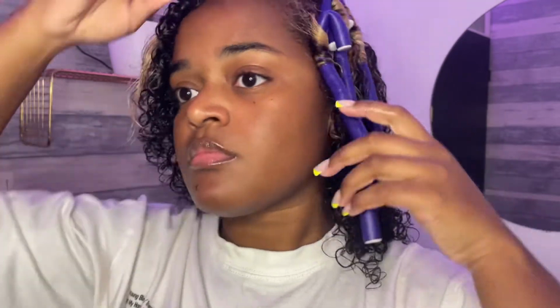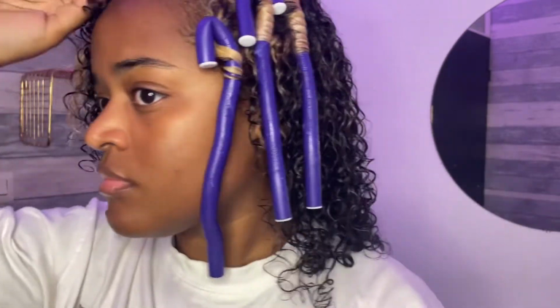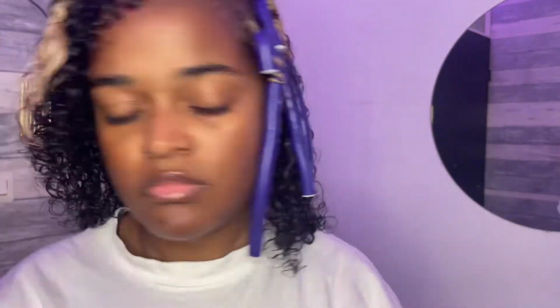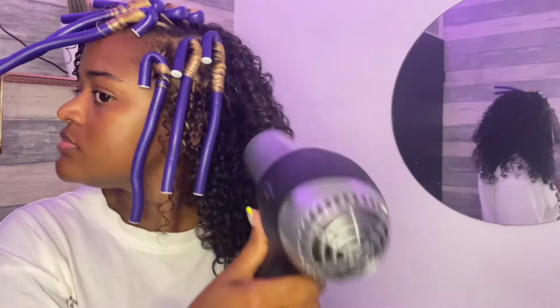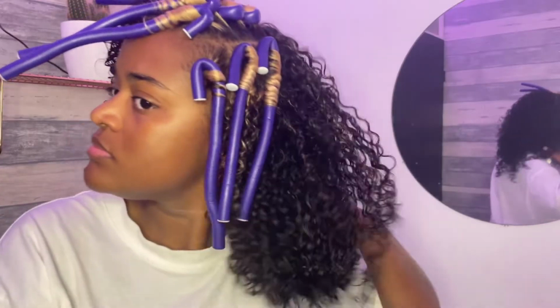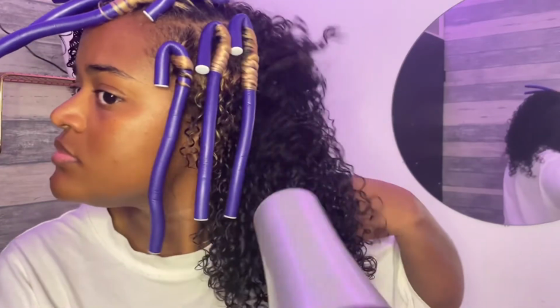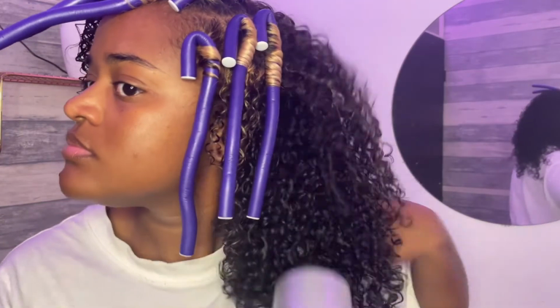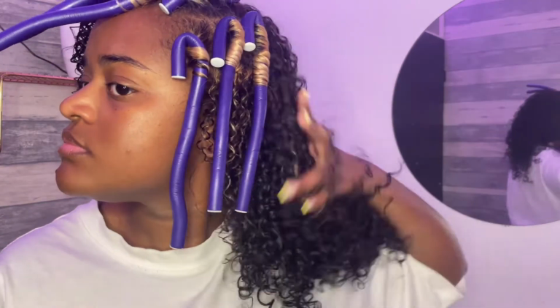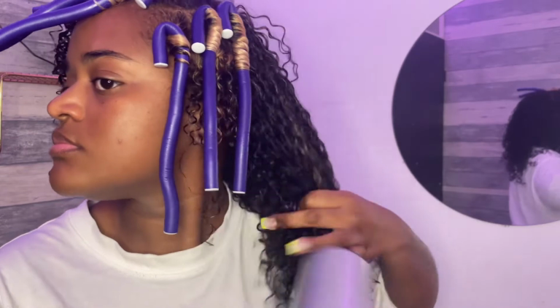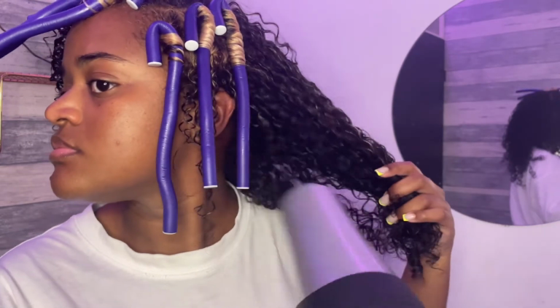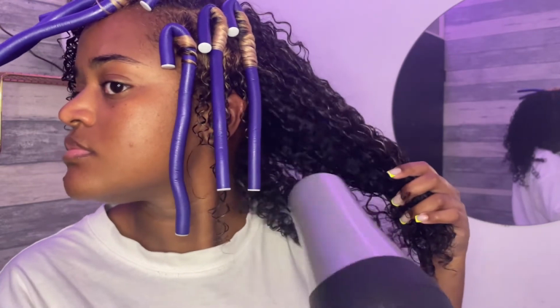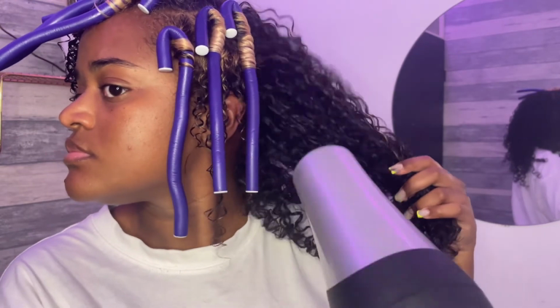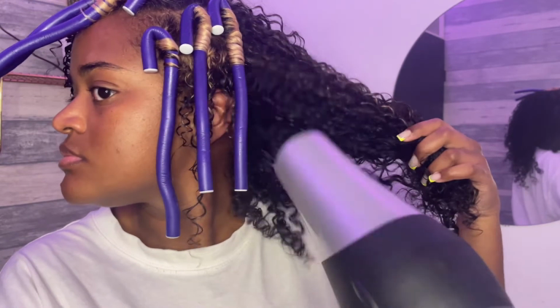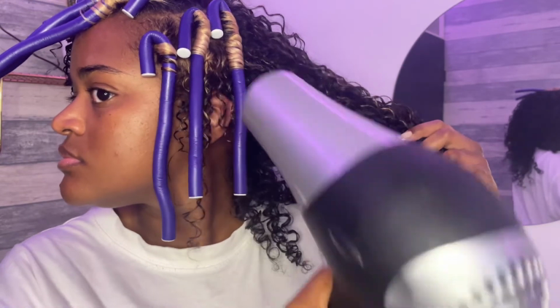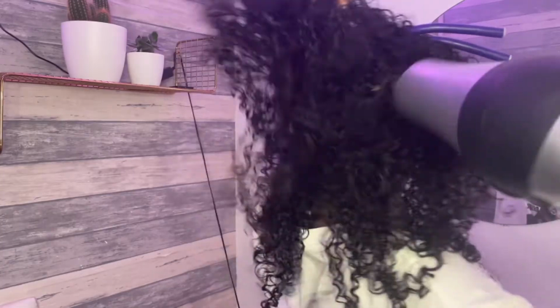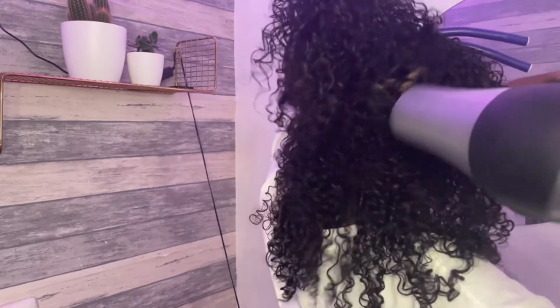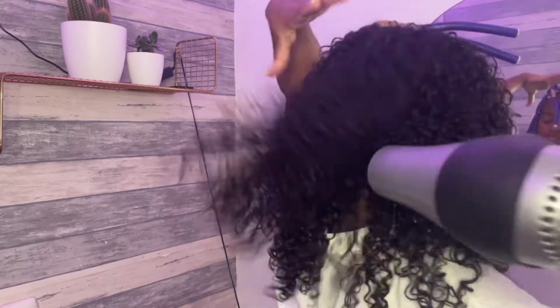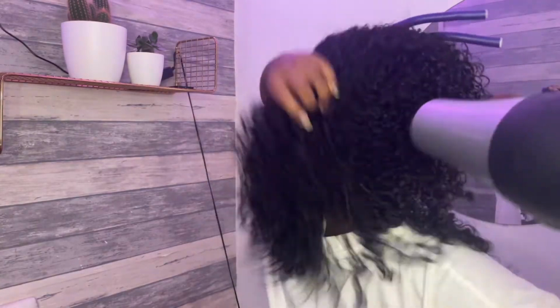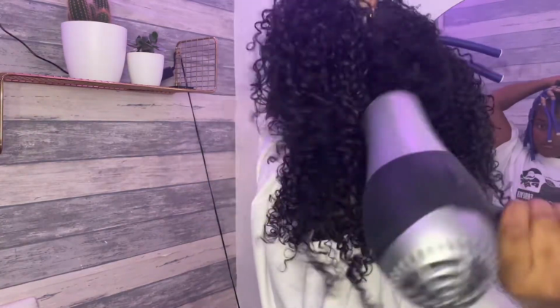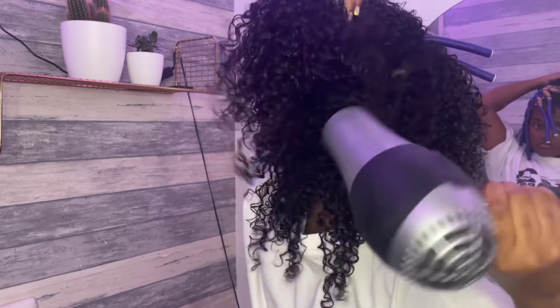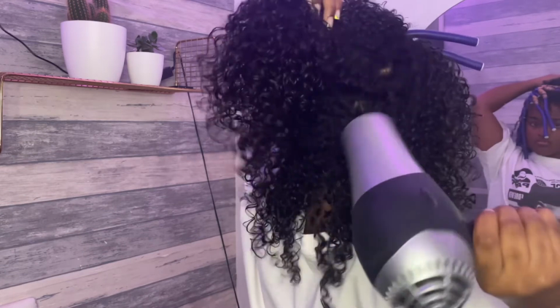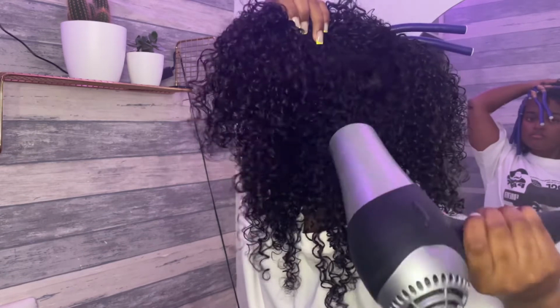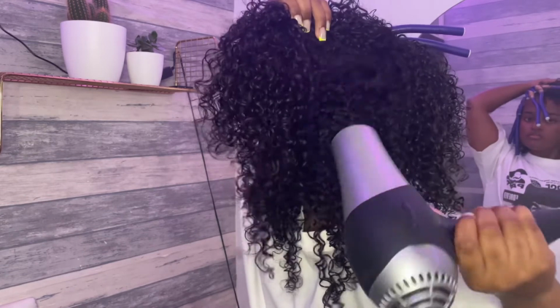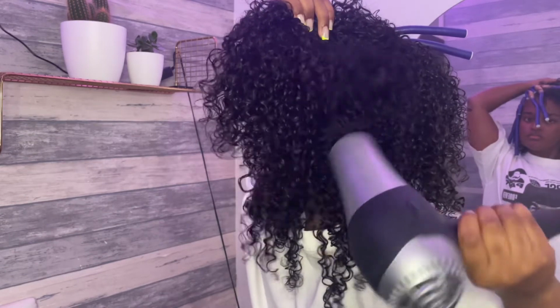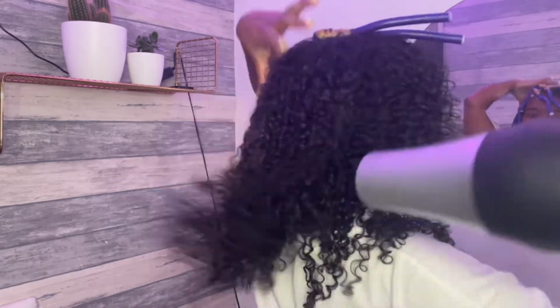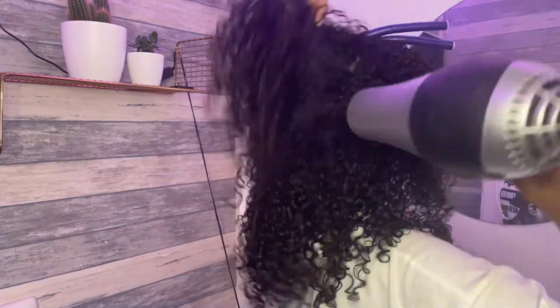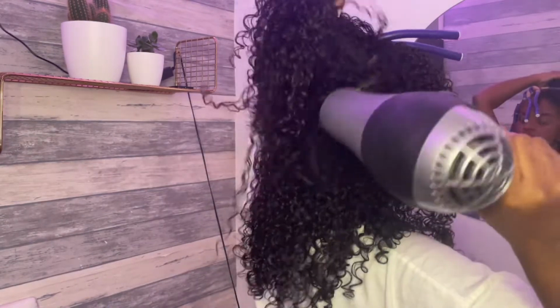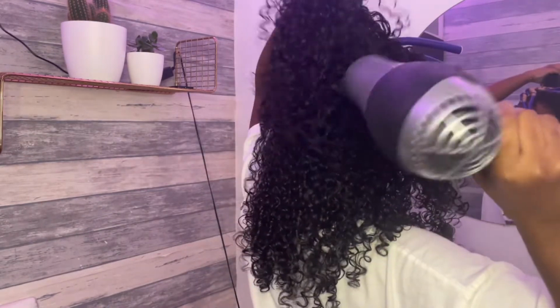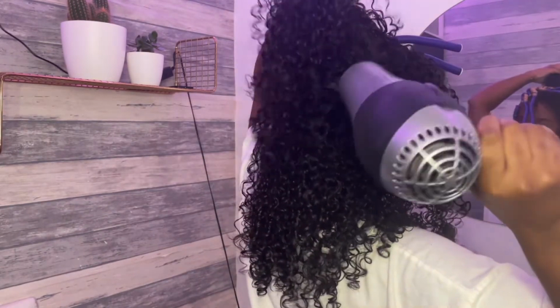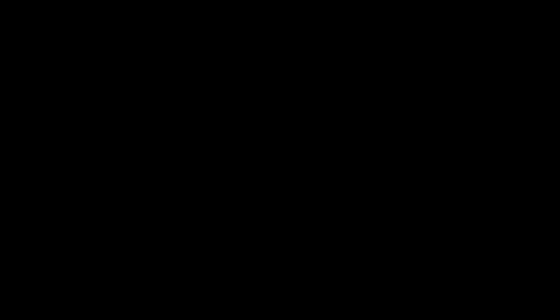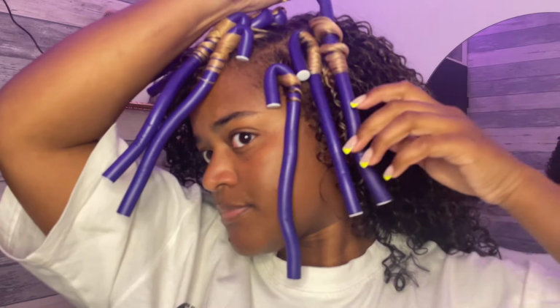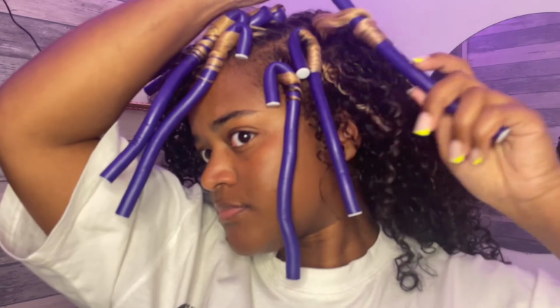After applying the product all over, I used my blow dryer with the diffuser attachment first — I actually forgot to film that part — but then I took the diffuser off and continued blow drying my hair until it was completely dry.